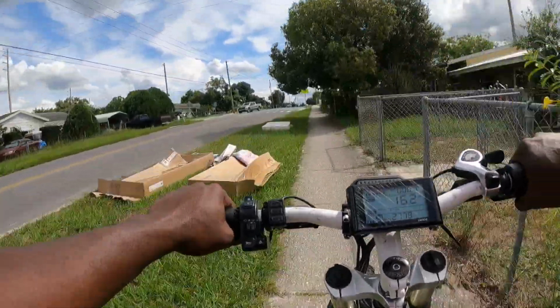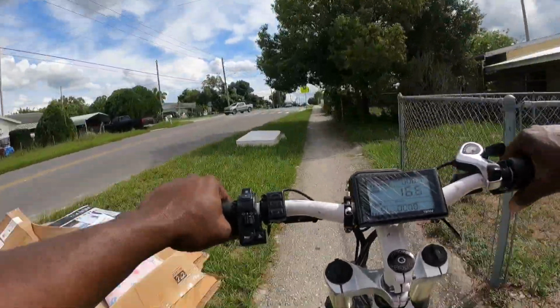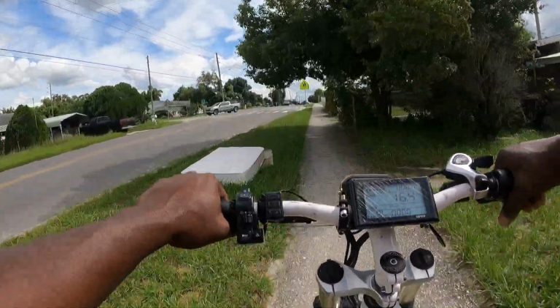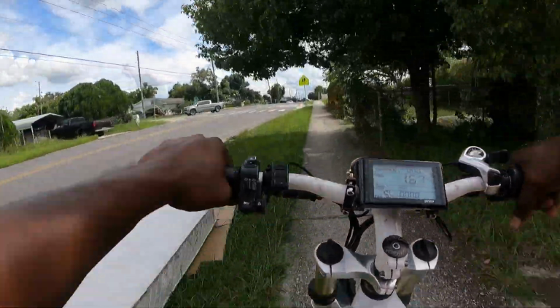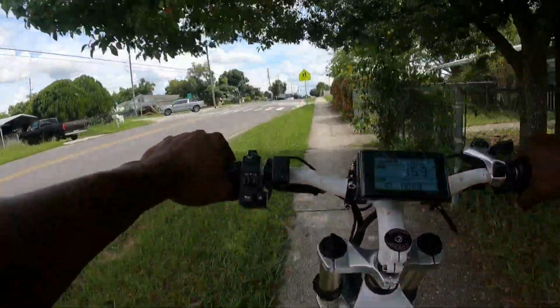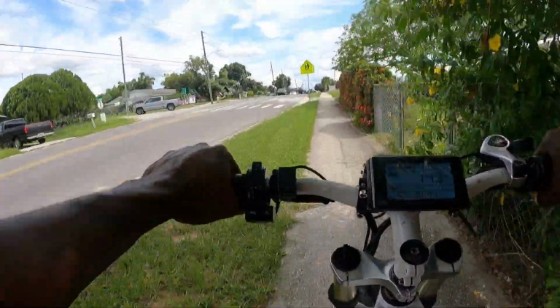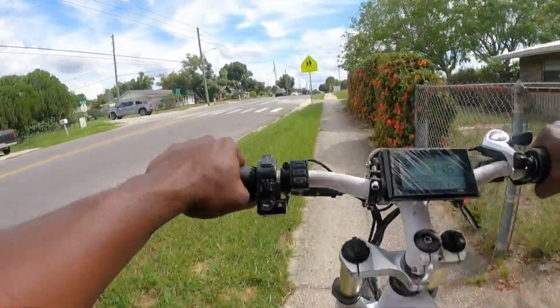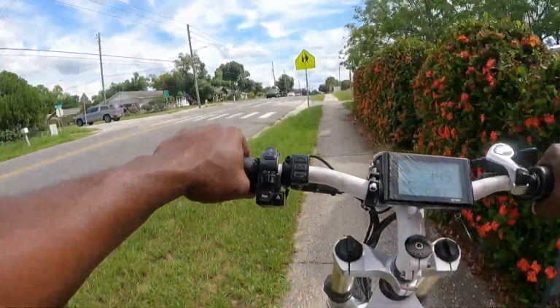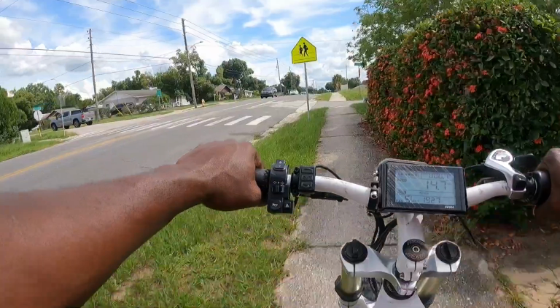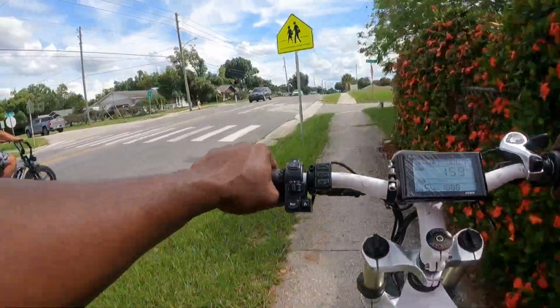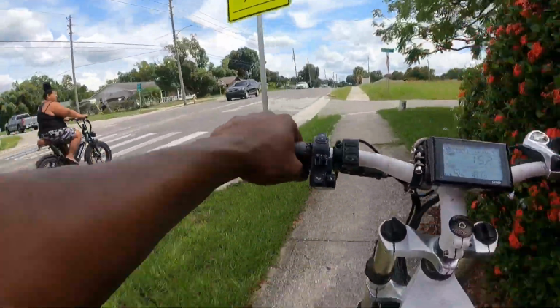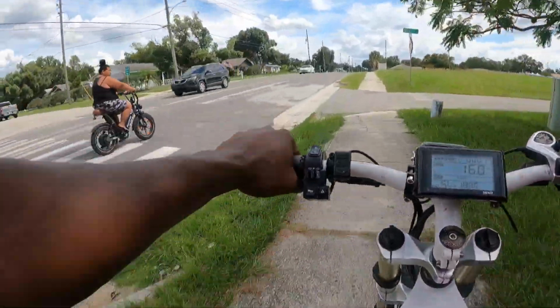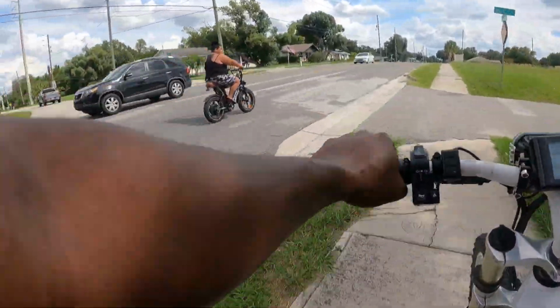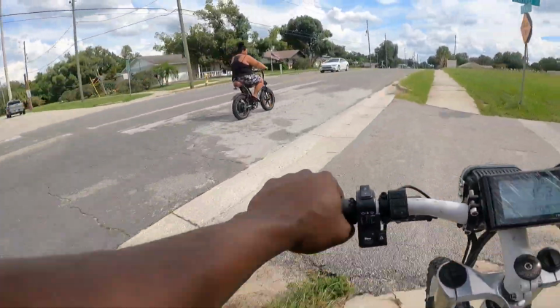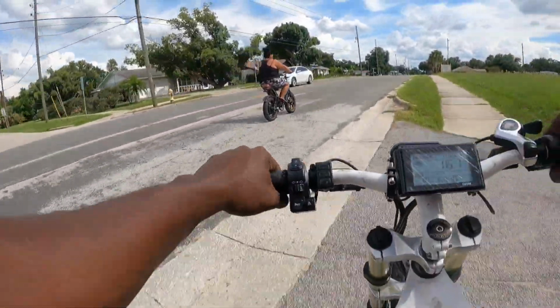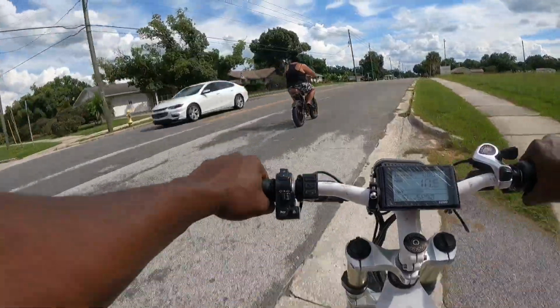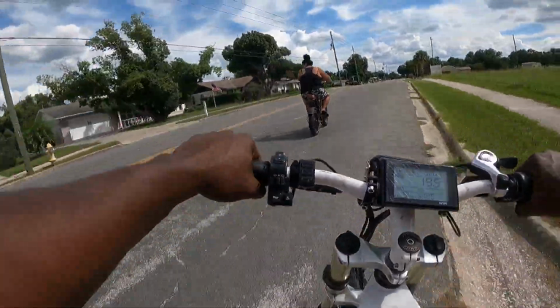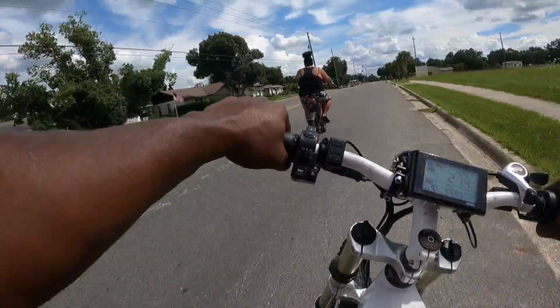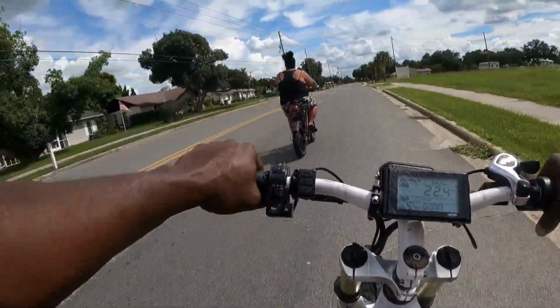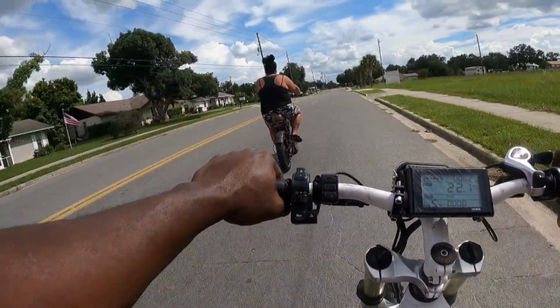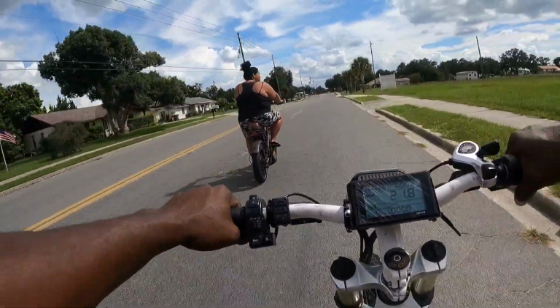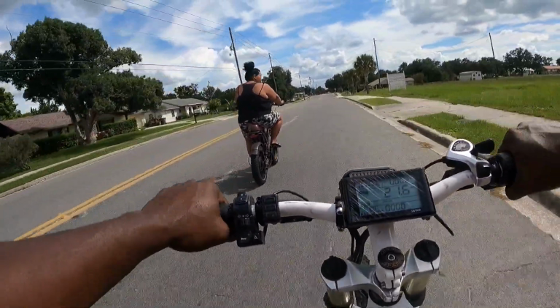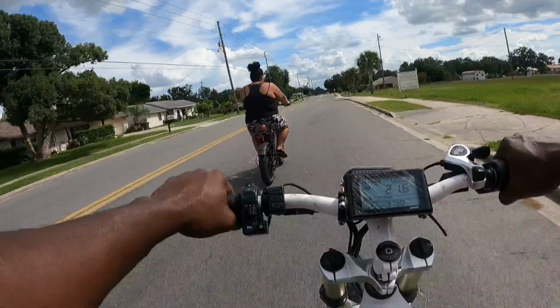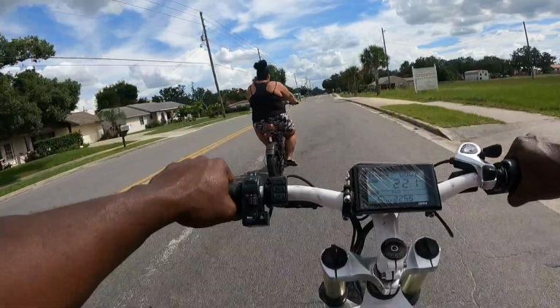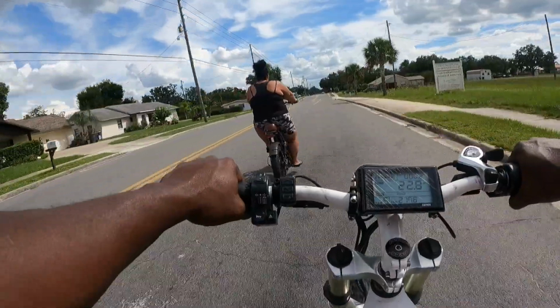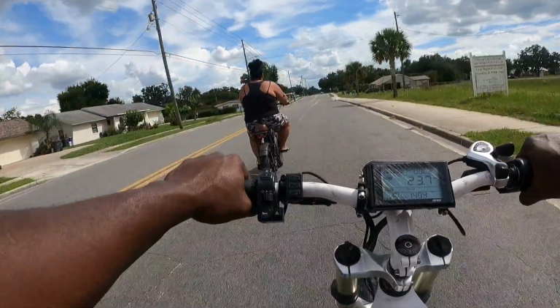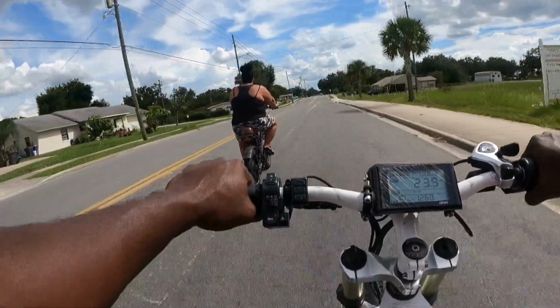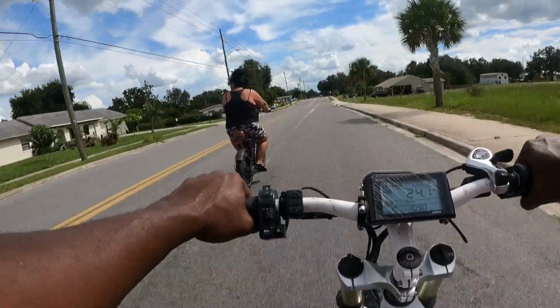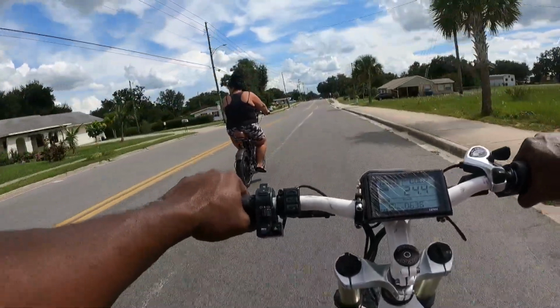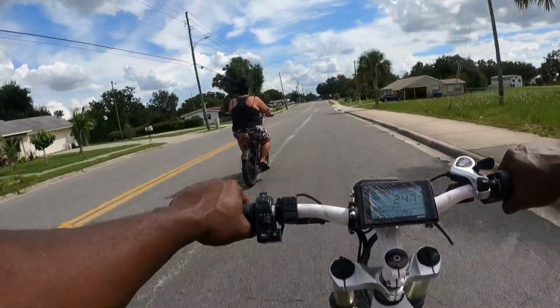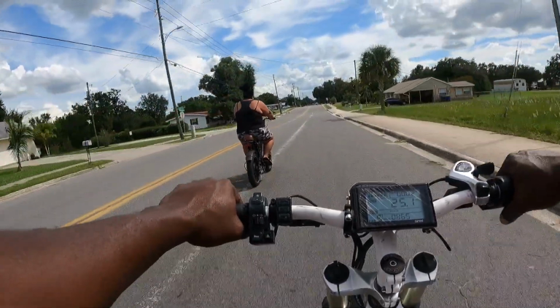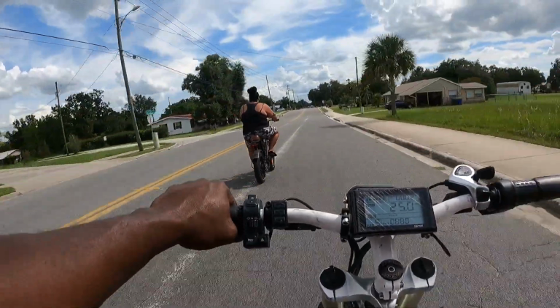This one's a little more responsive on pedal assist five. All right, let's go. It feels crazy though, I can tell you that right now.